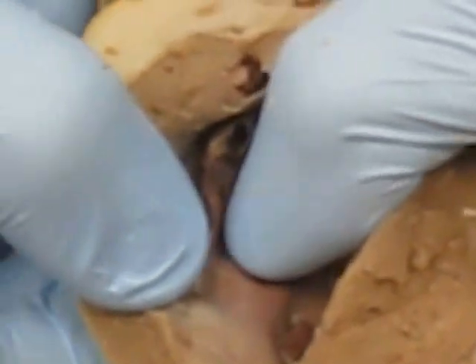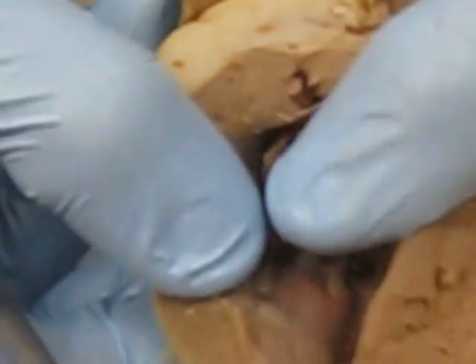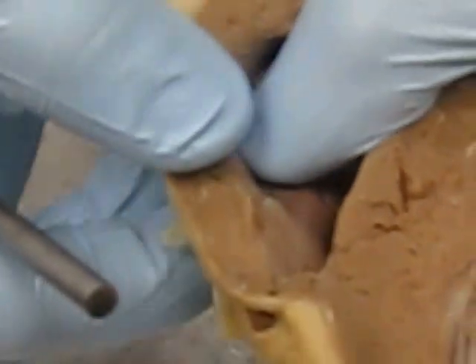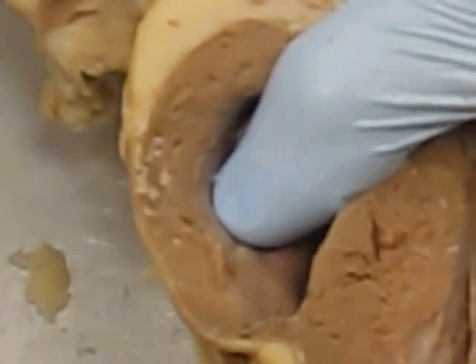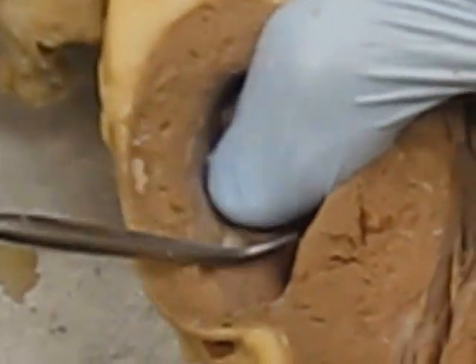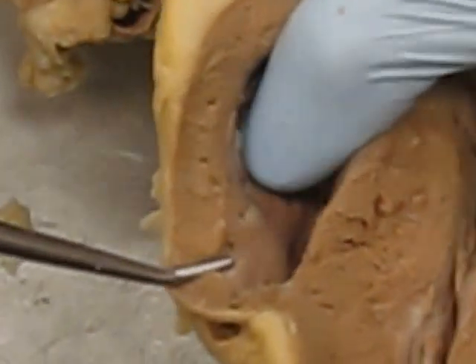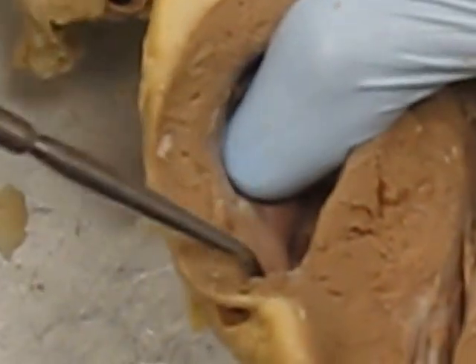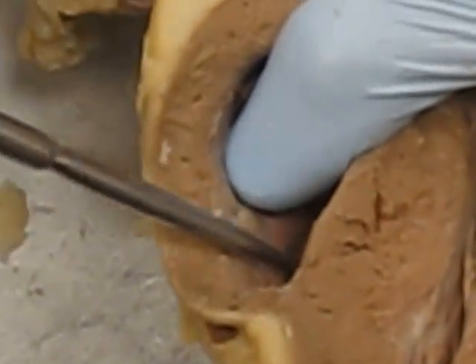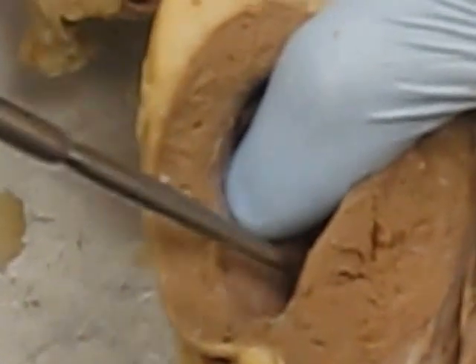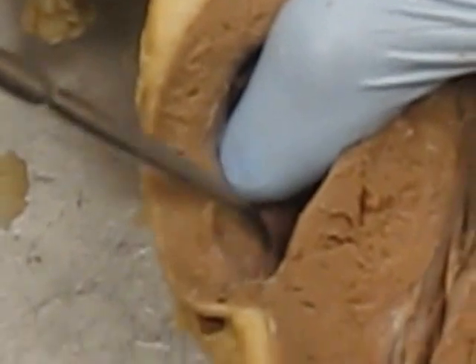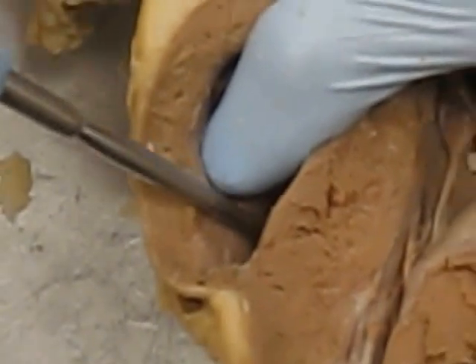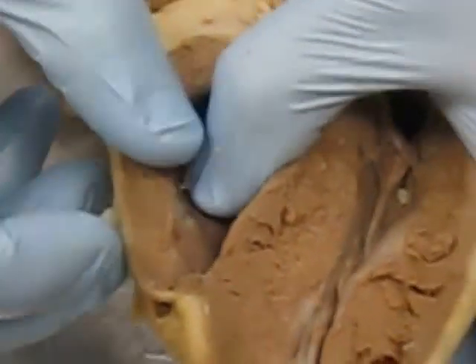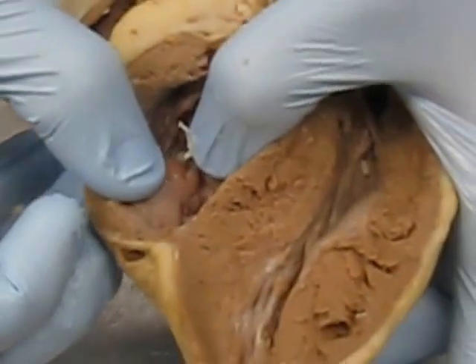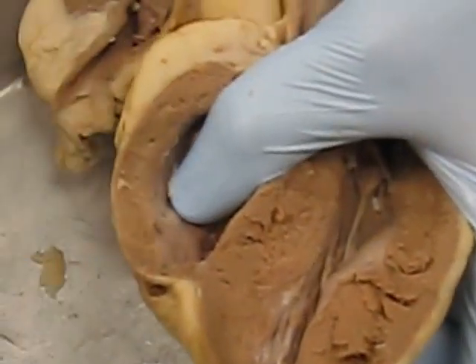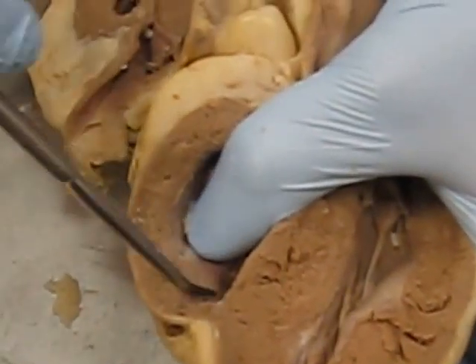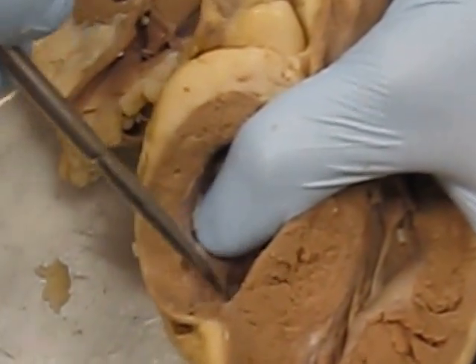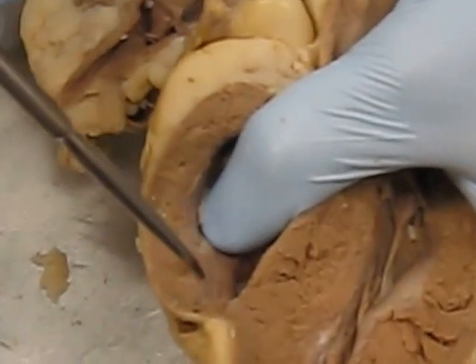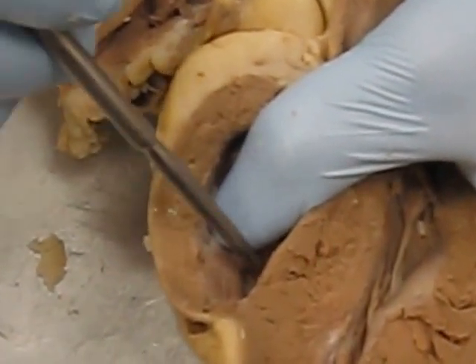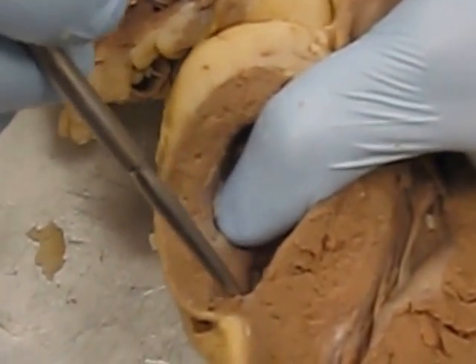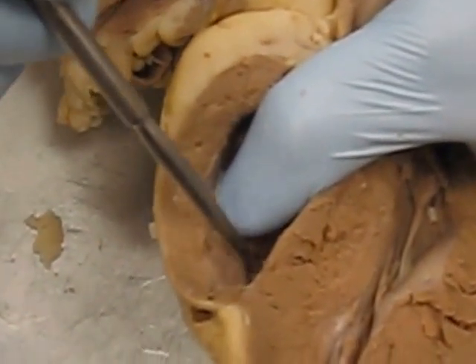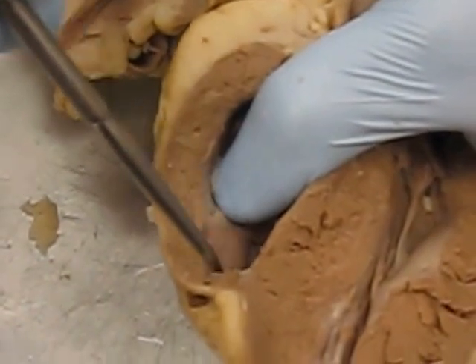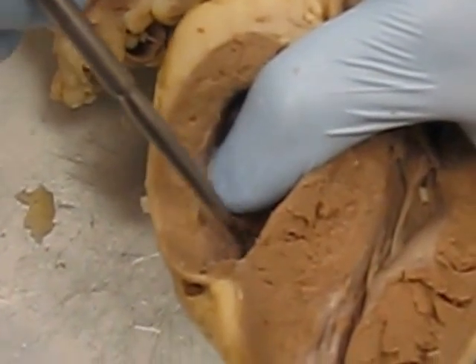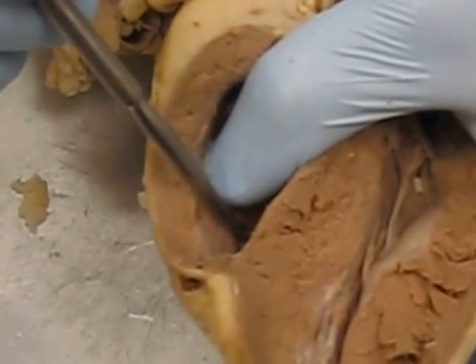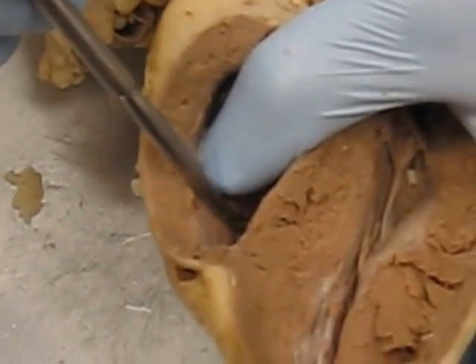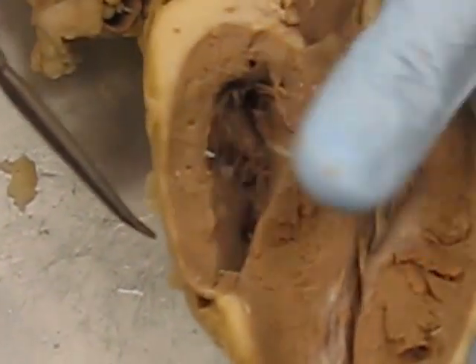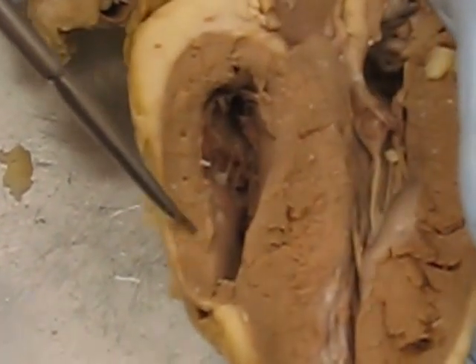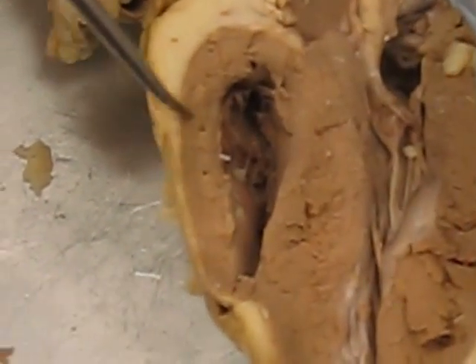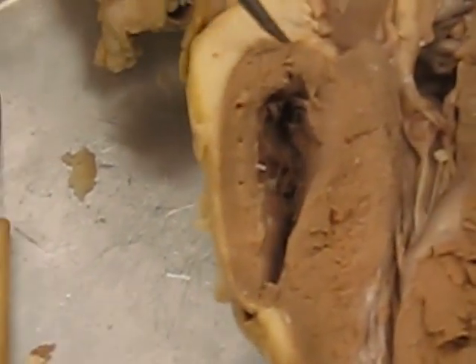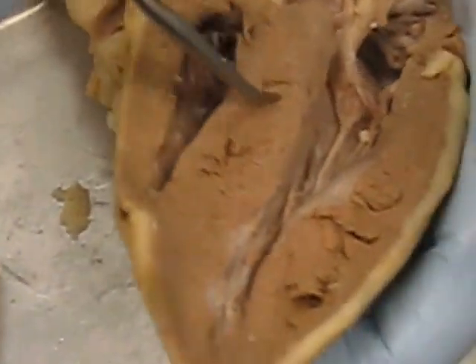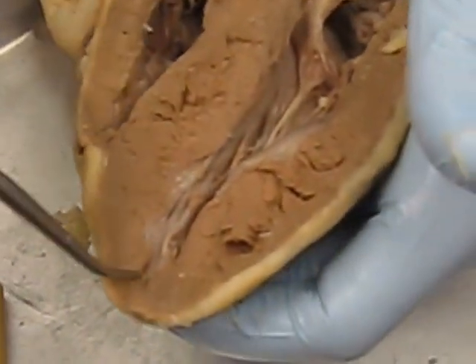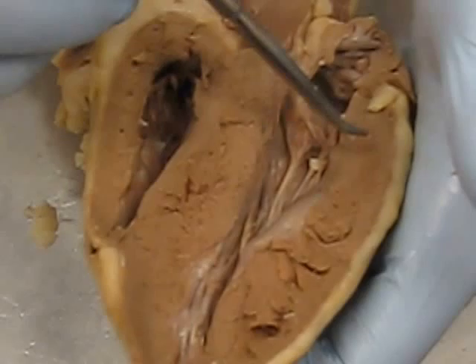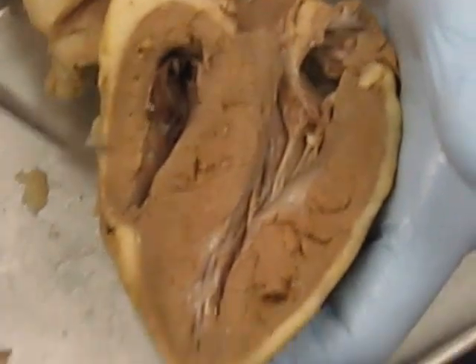From the right atrium we're going to travel down the tricuspid valve and into the right ventricle. In the right ventricle we can see a network of muscles called trabeculae right here. These are still muscles but they are different from the myocardium.